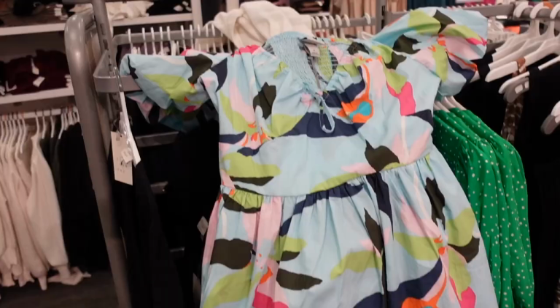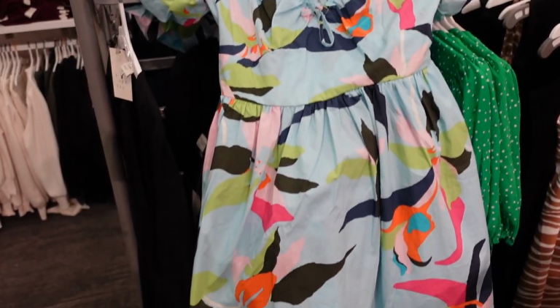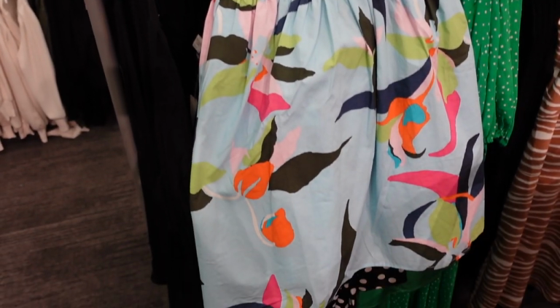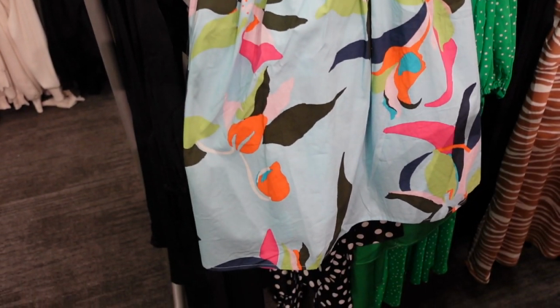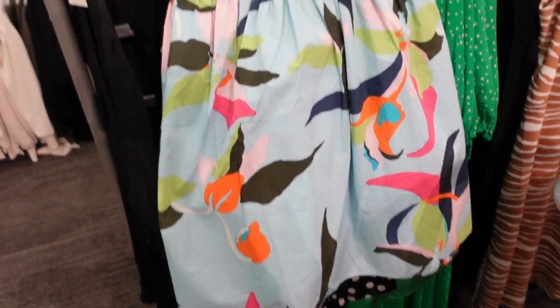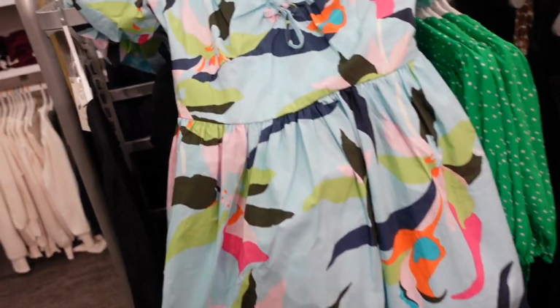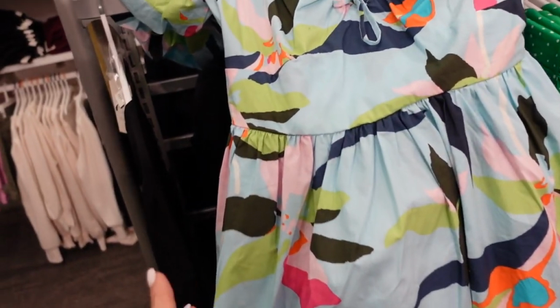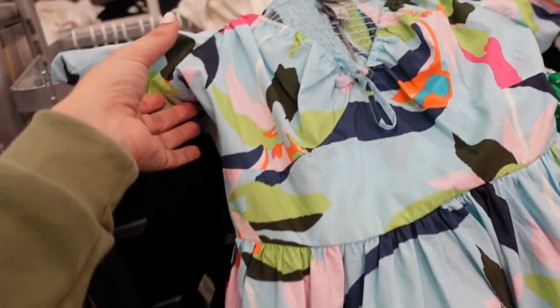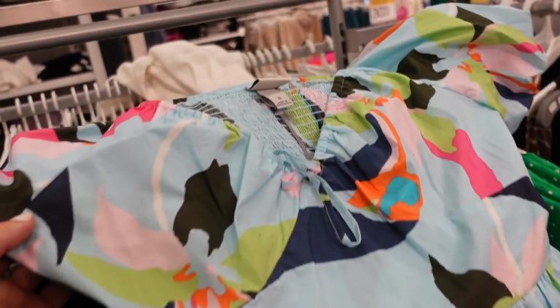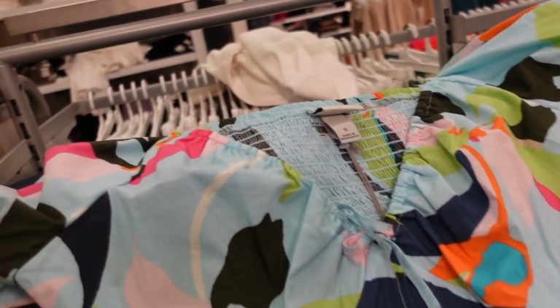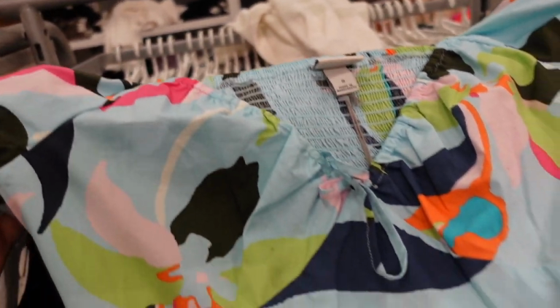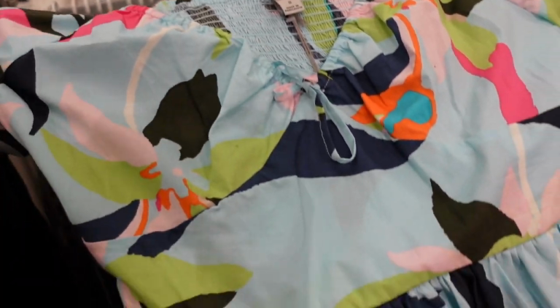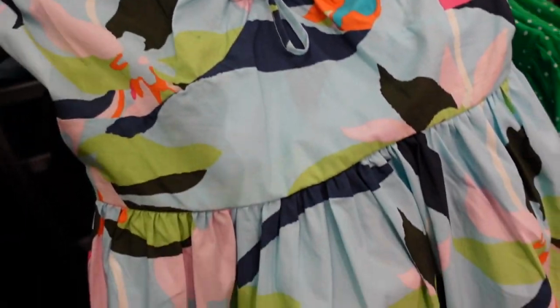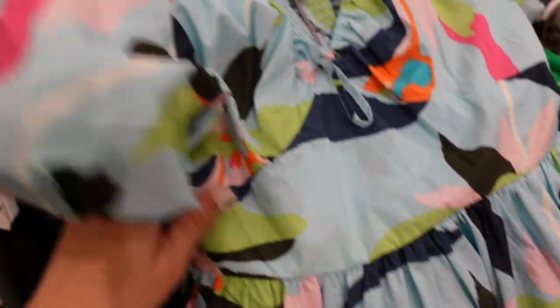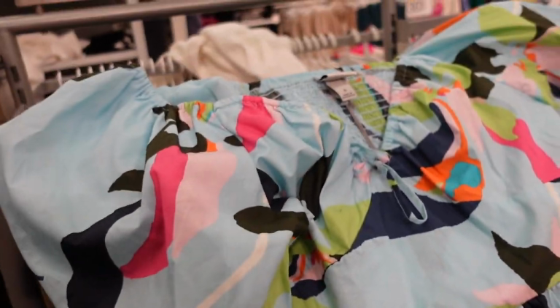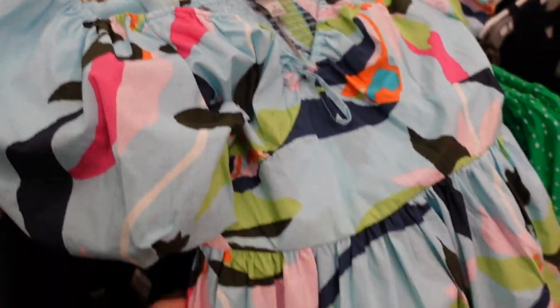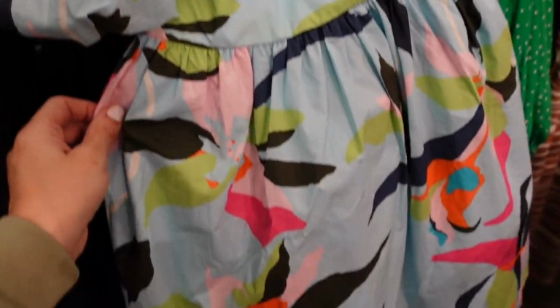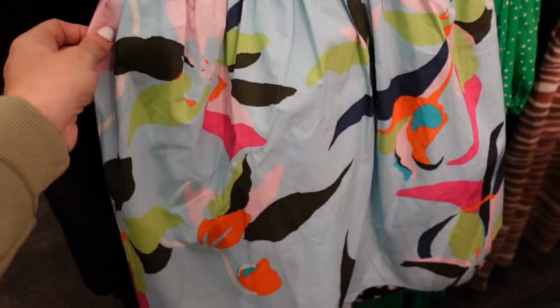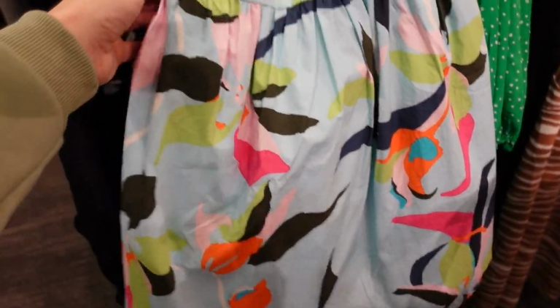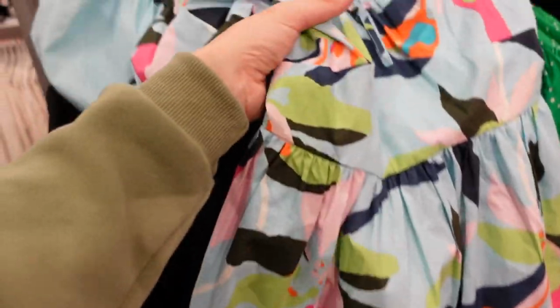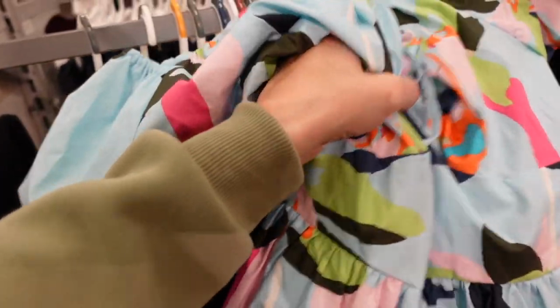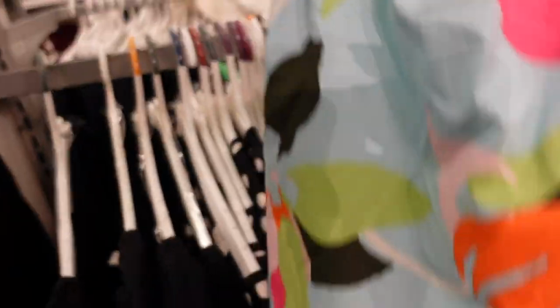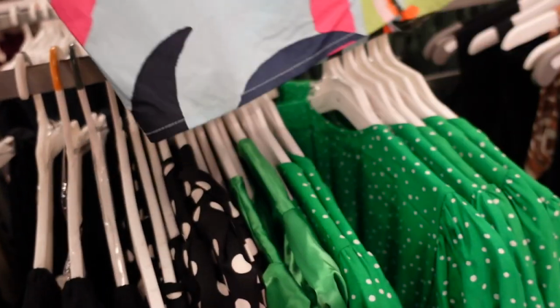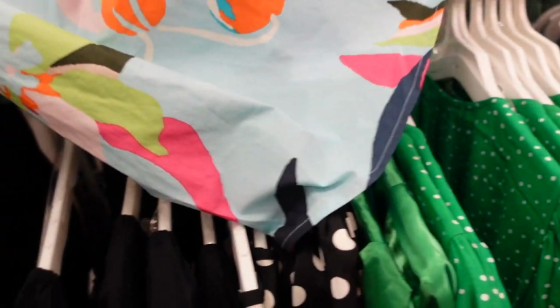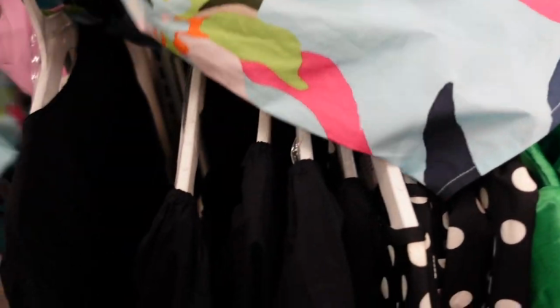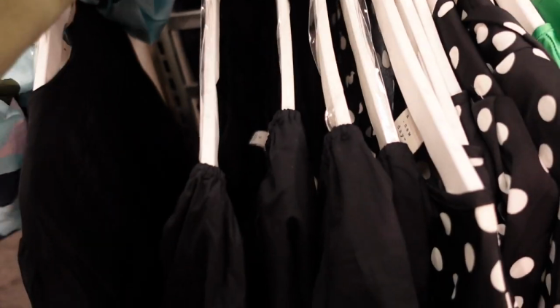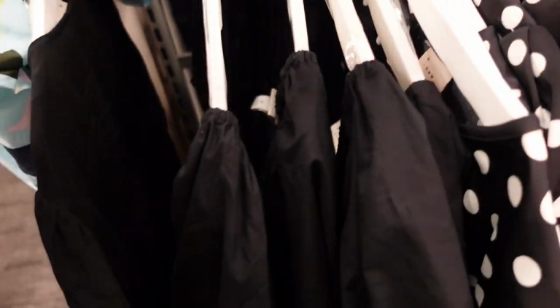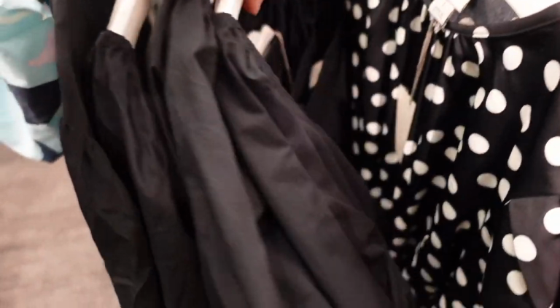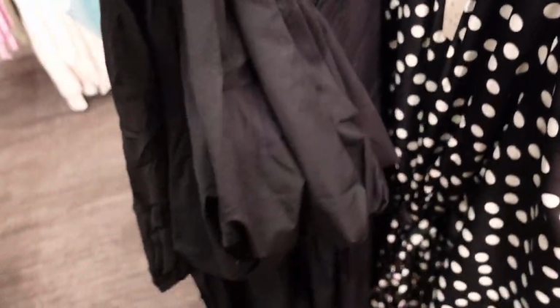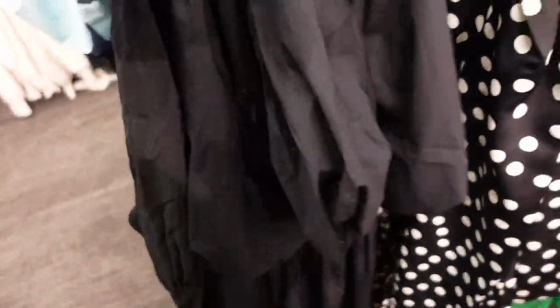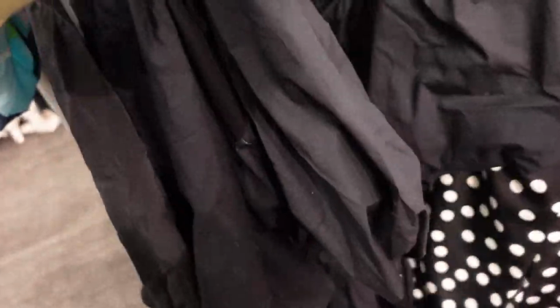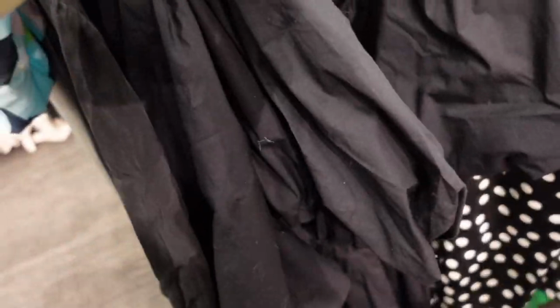Also seeing that puff-sleeve dress in a fun print with balloon sleeves — so cute for spring break — and then also in the black that we saw last week.